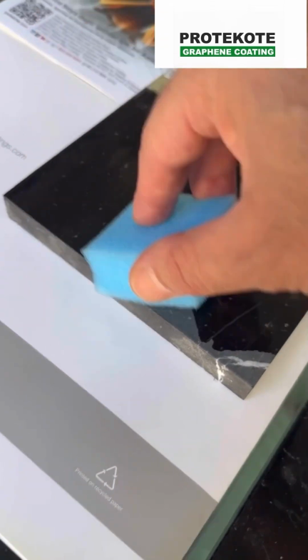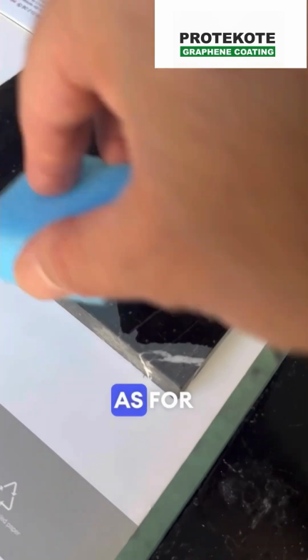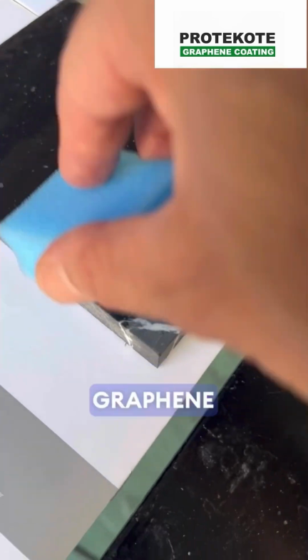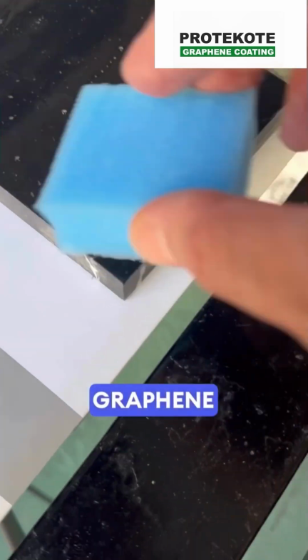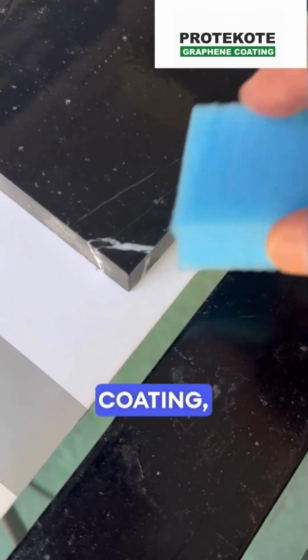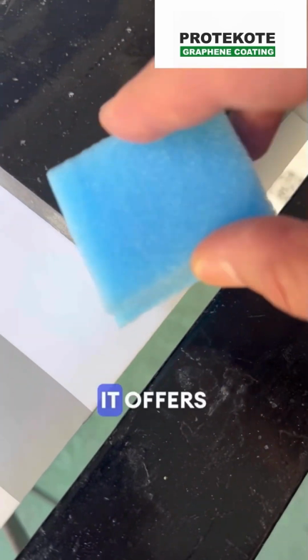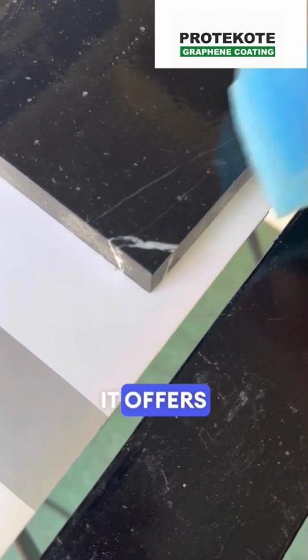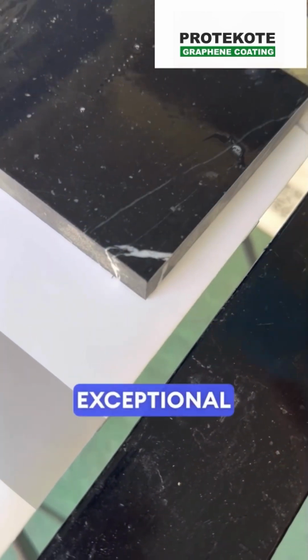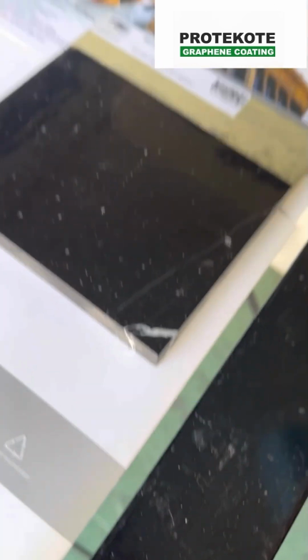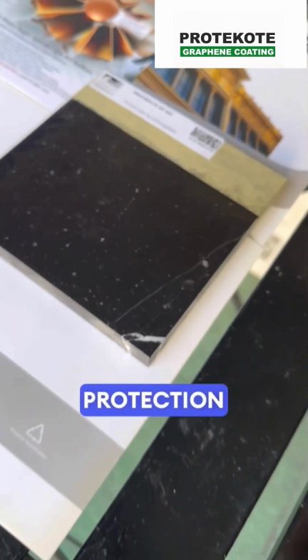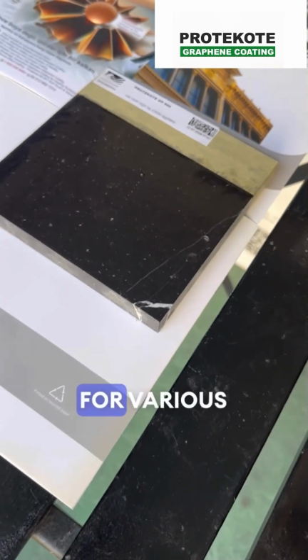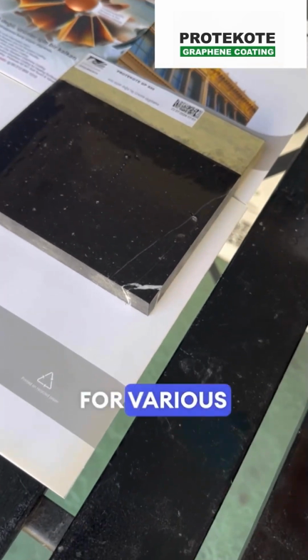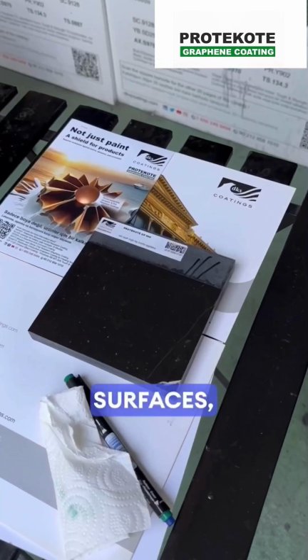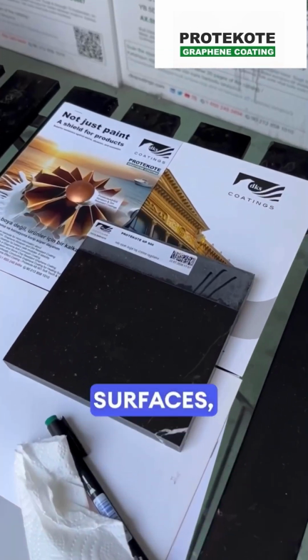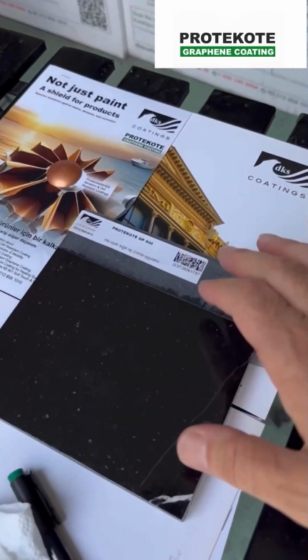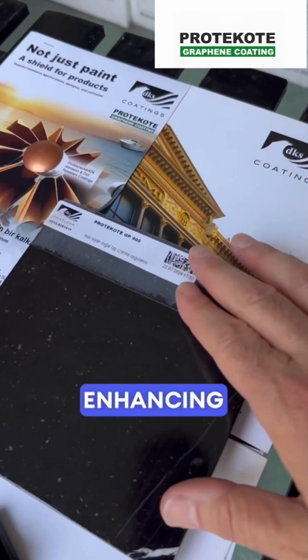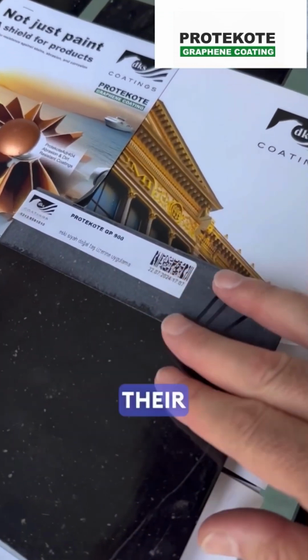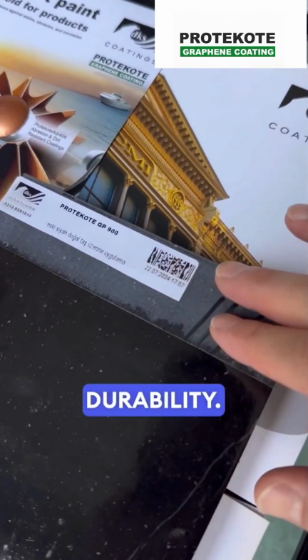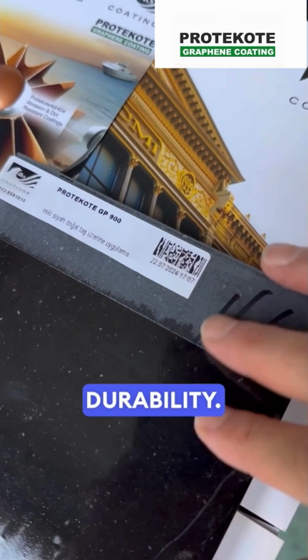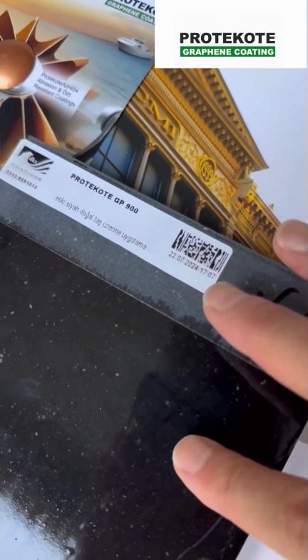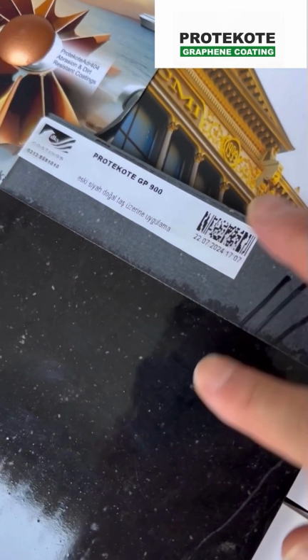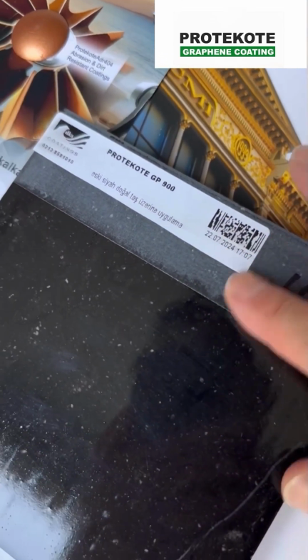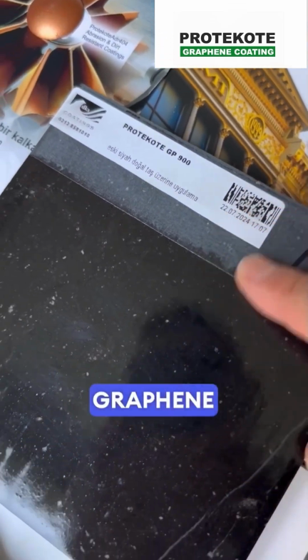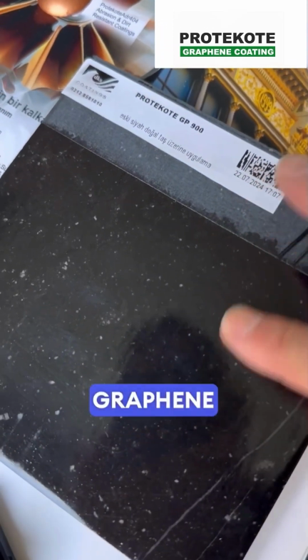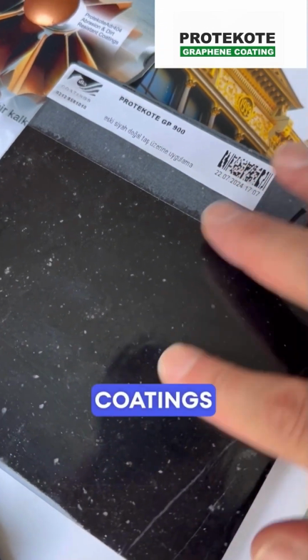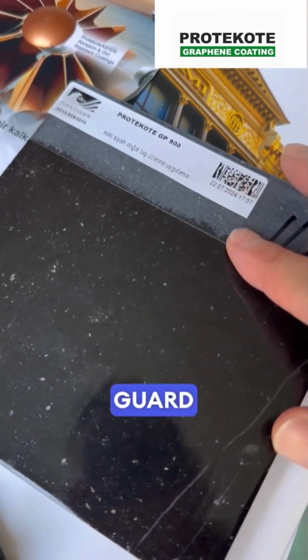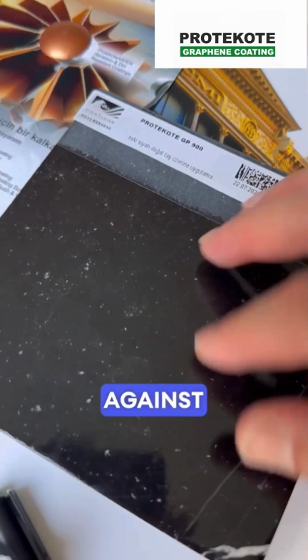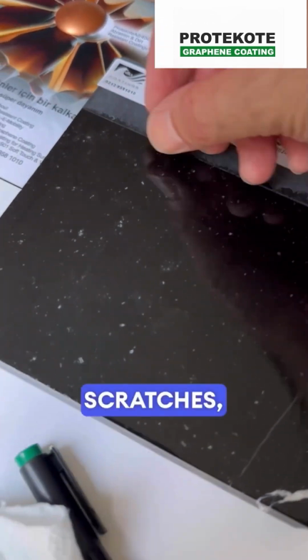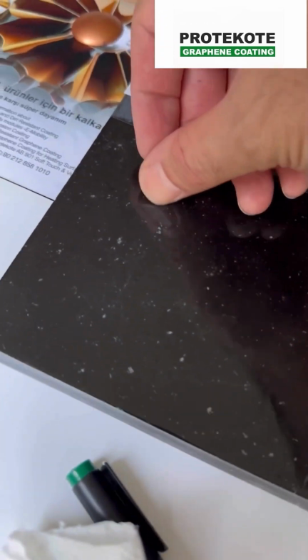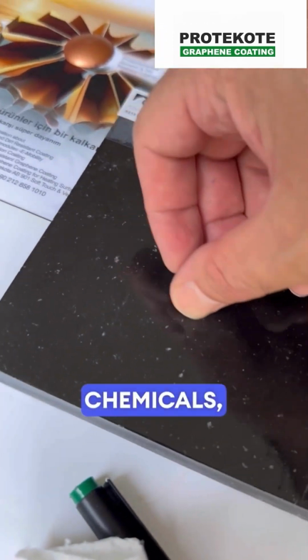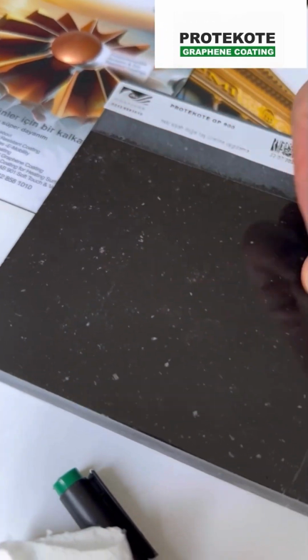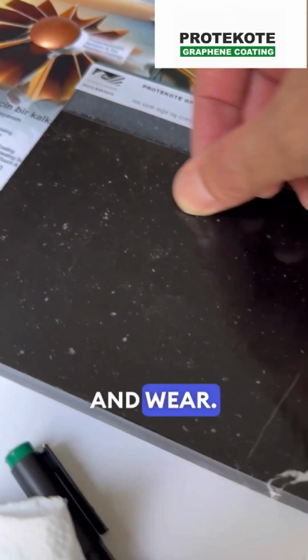As for Graphene Coating, it offers exceptional protection for various surfaces, enhancing their durability. Graphene Coatings guard against scratches, chemicals, and wear.